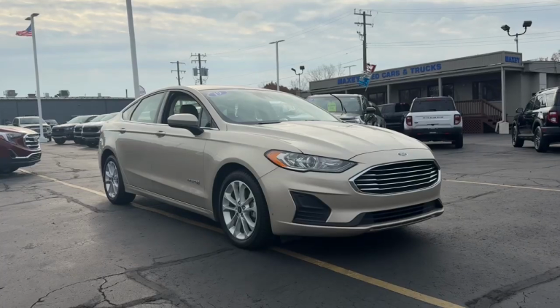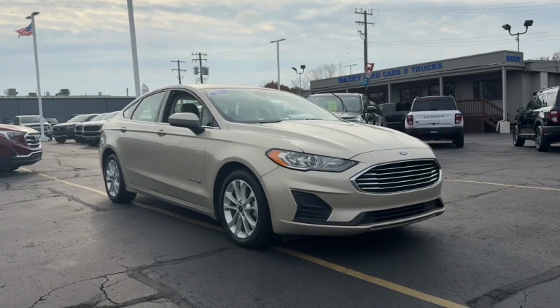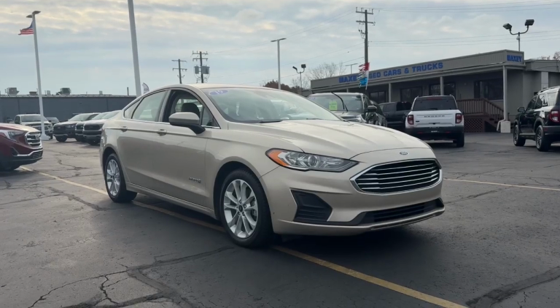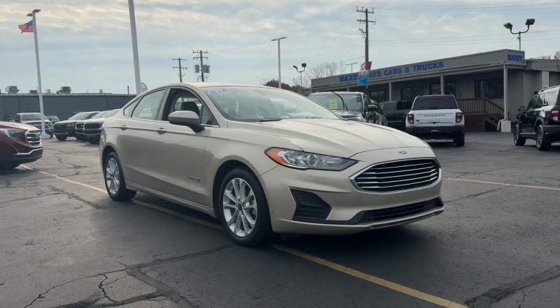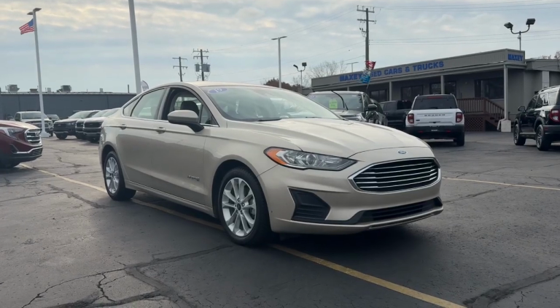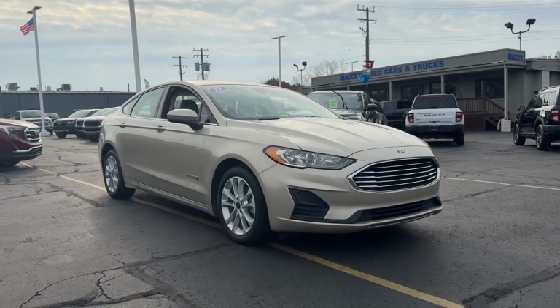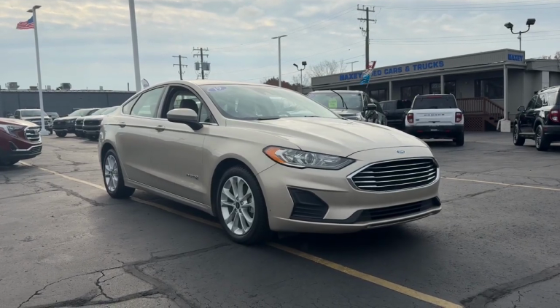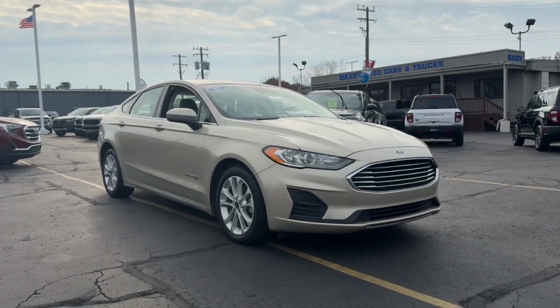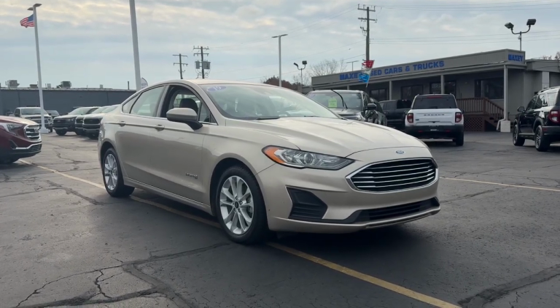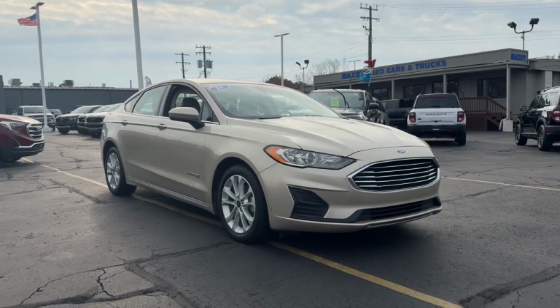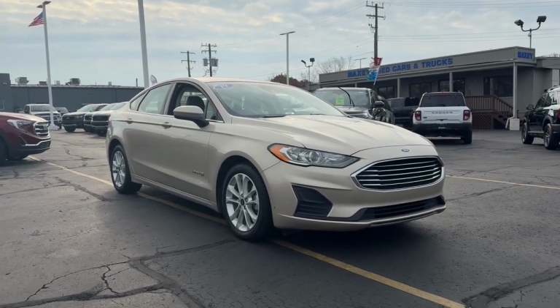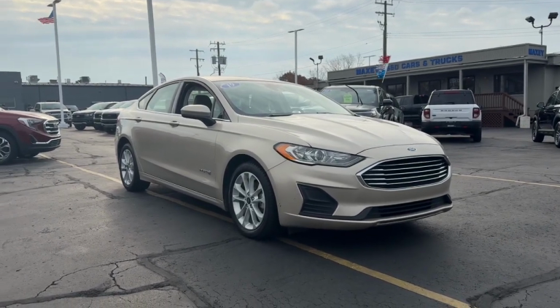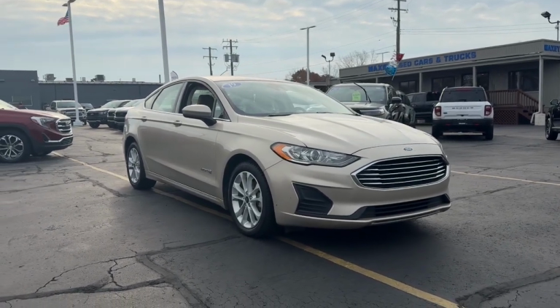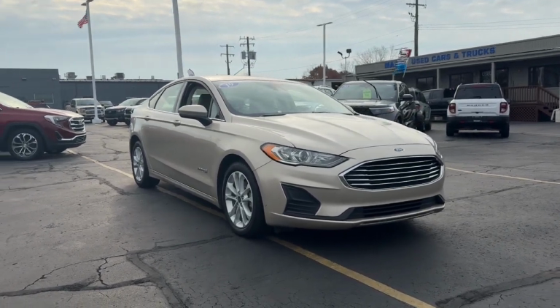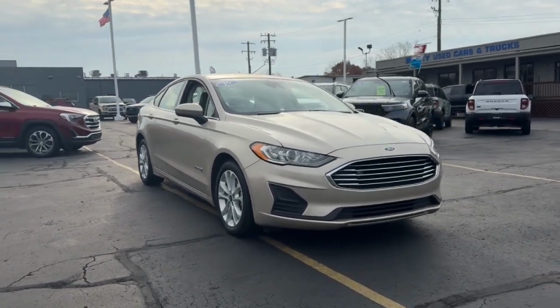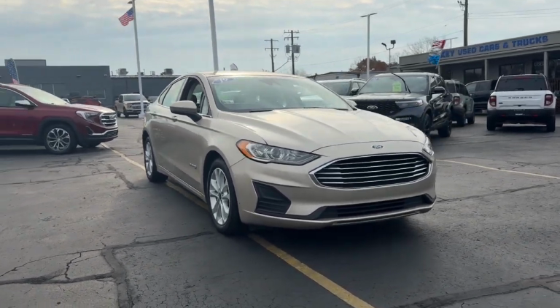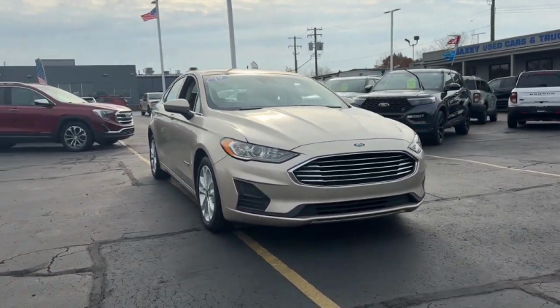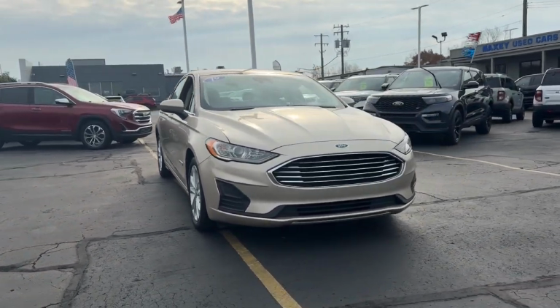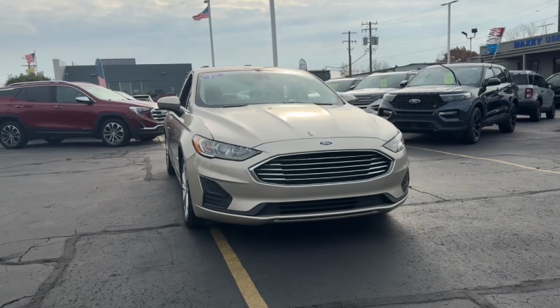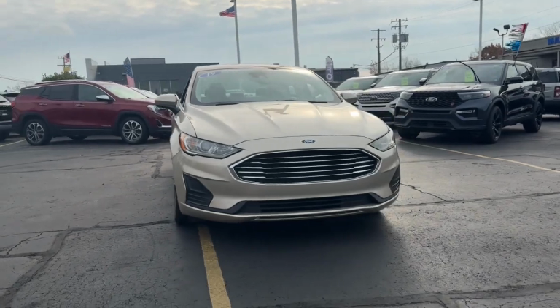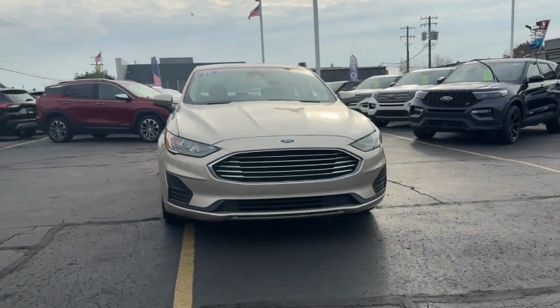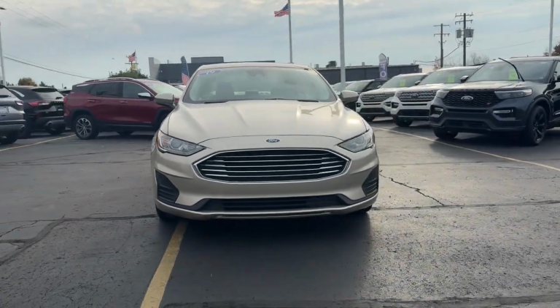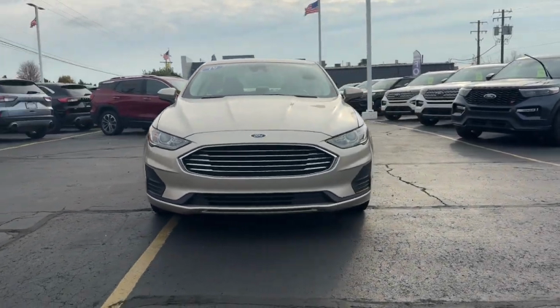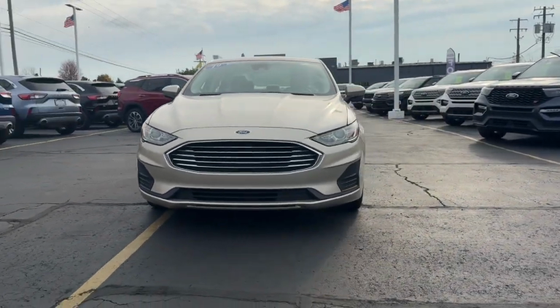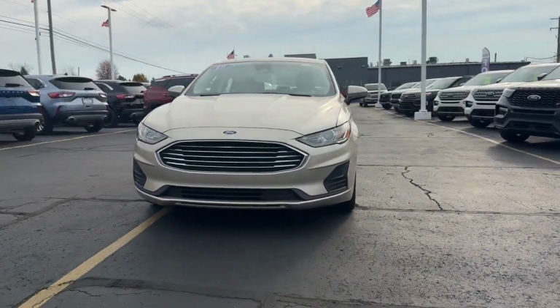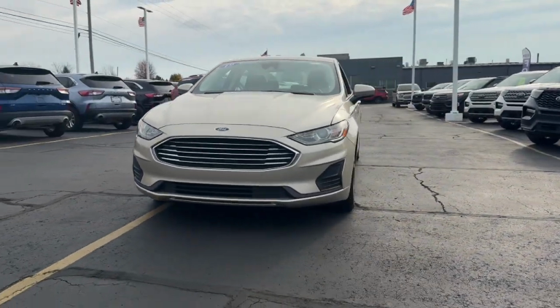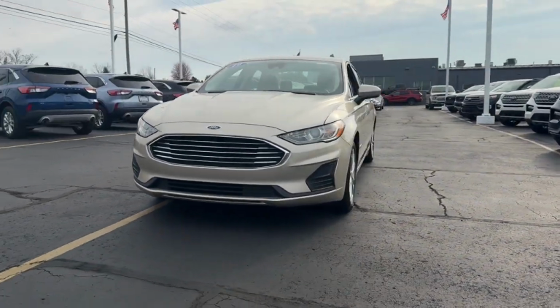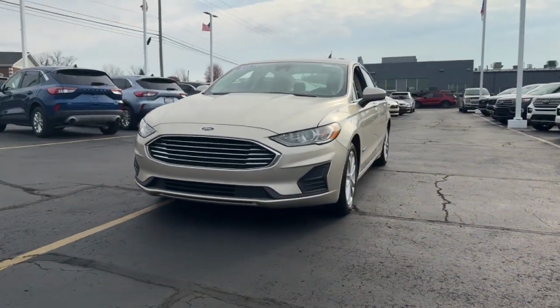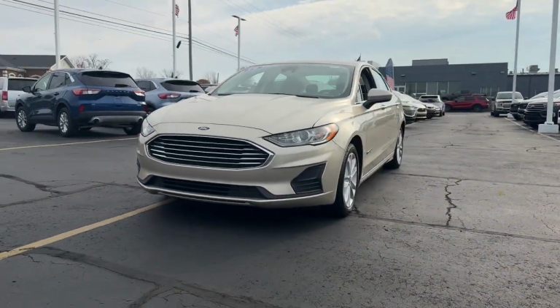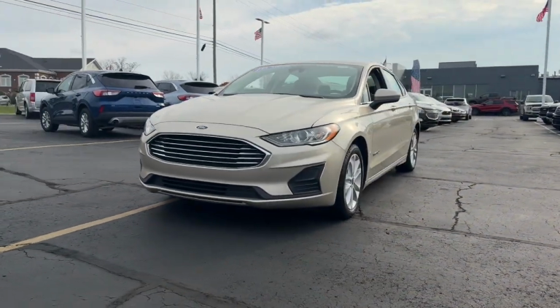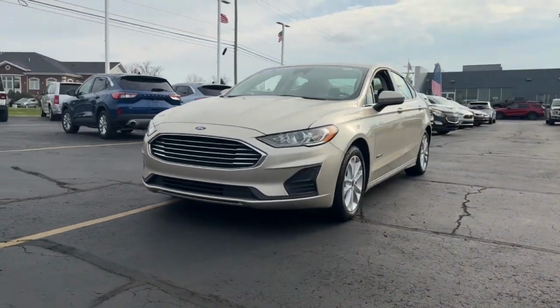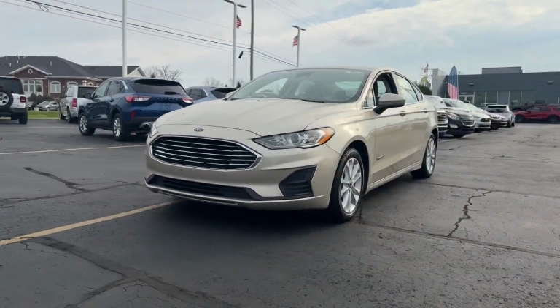You're gonna love the 2019 Ford Fusion Hybrid. With less than 90,000 miles on the odometer, this vehicle stands out from the rest.